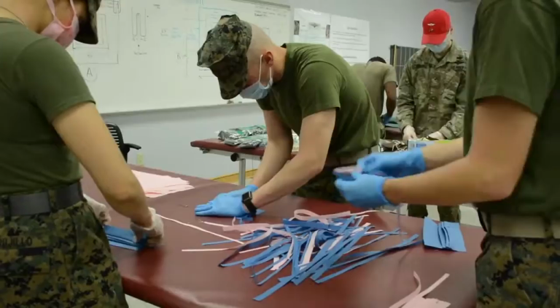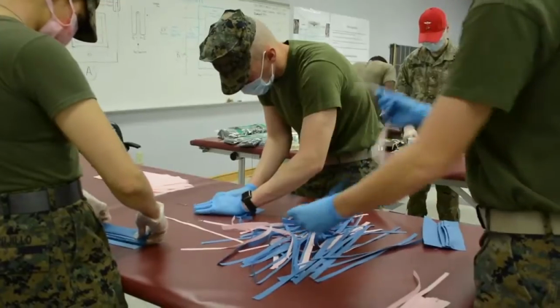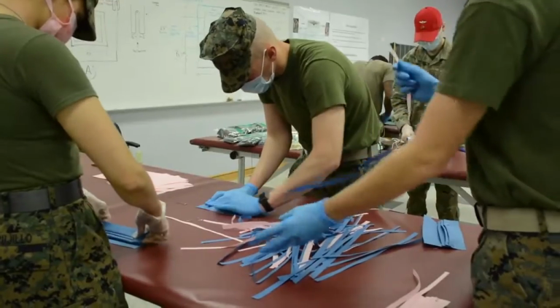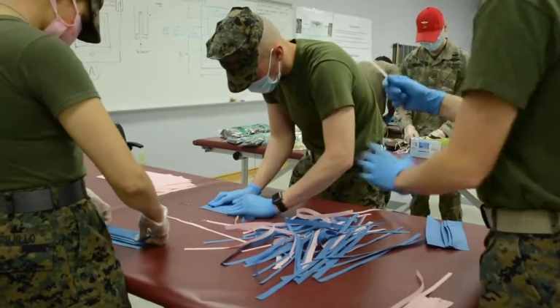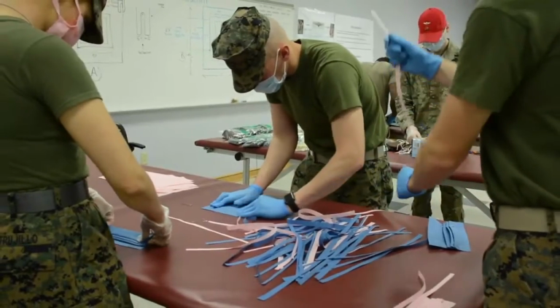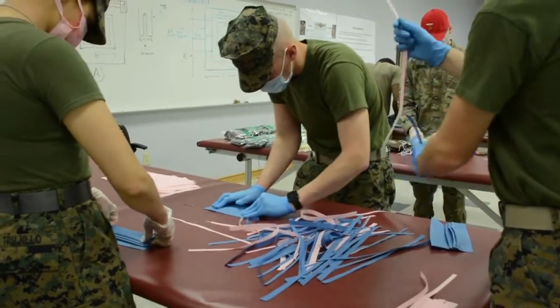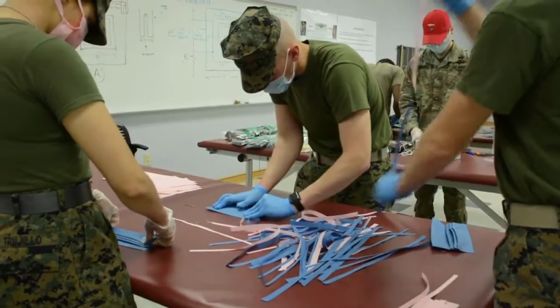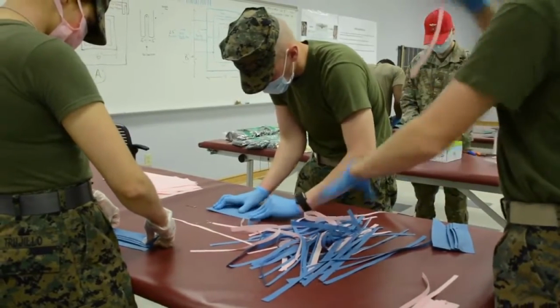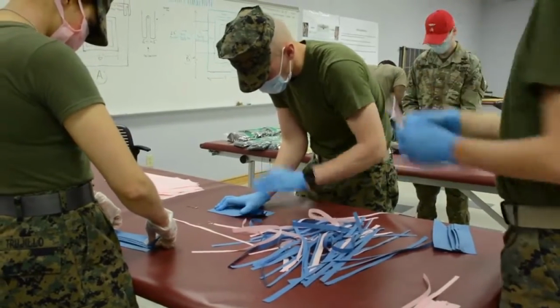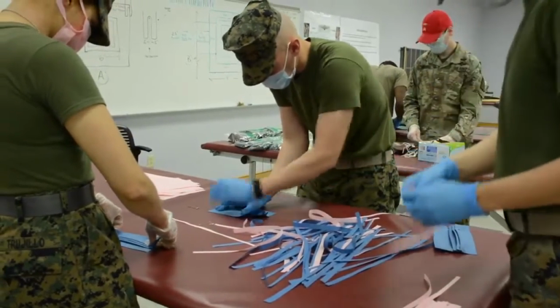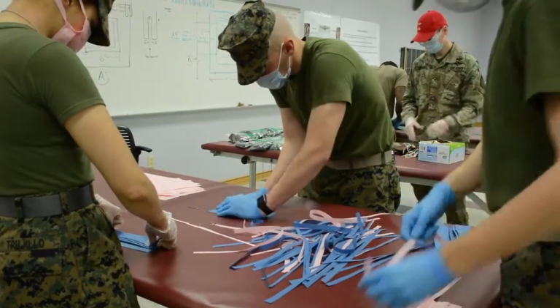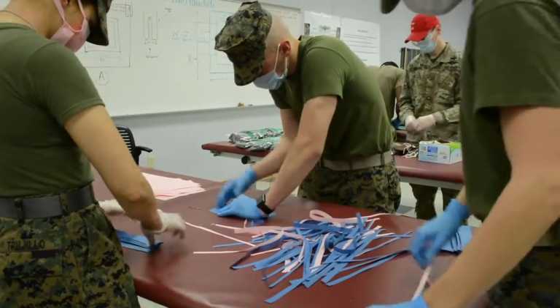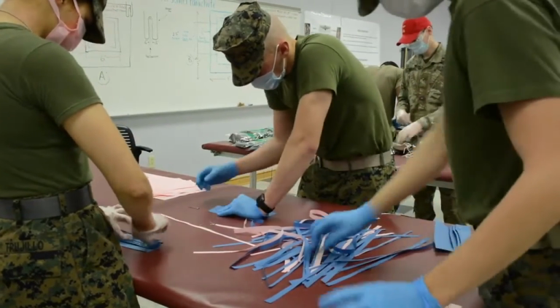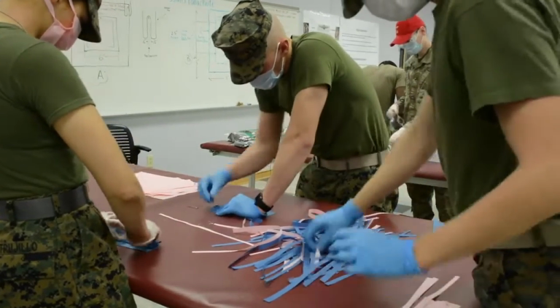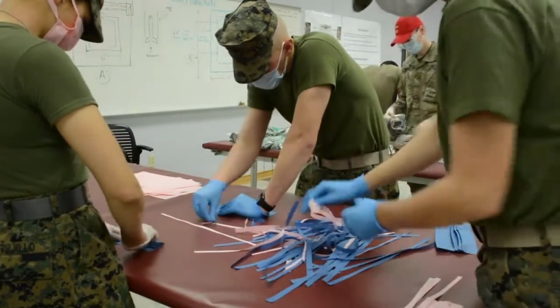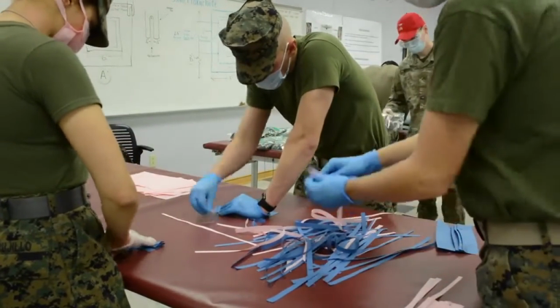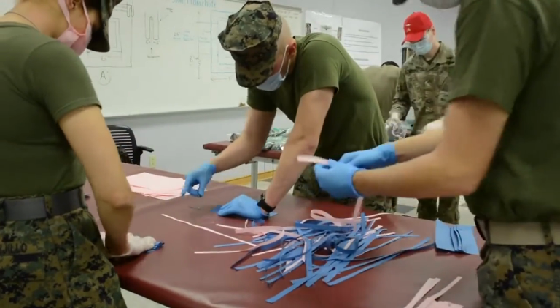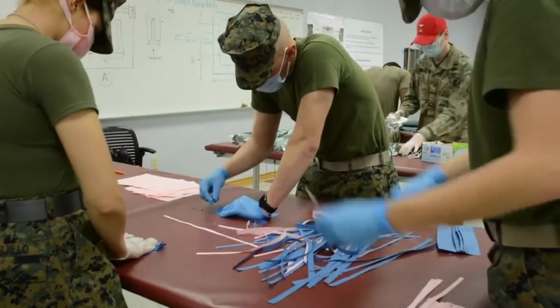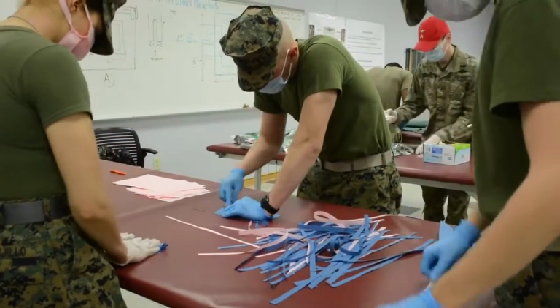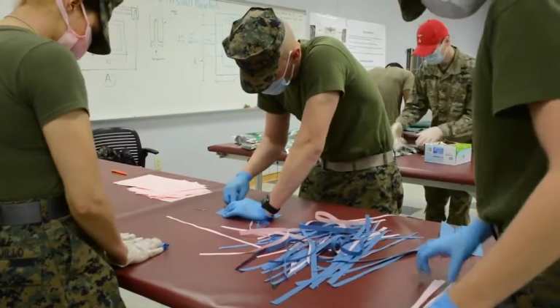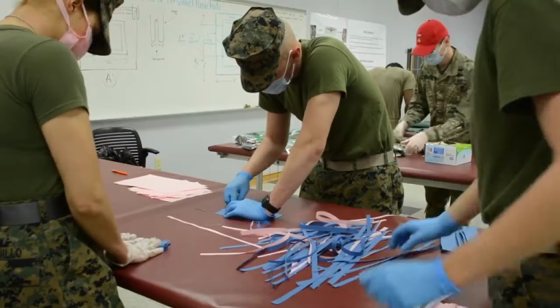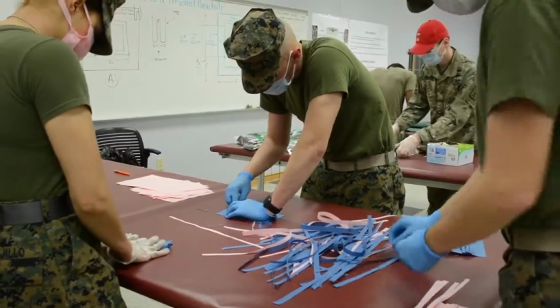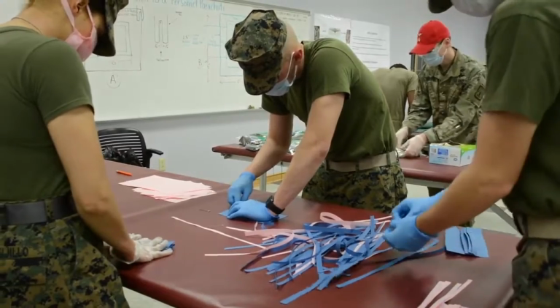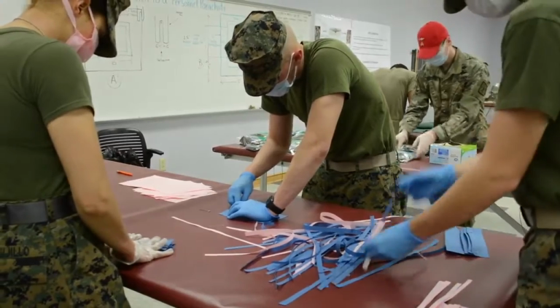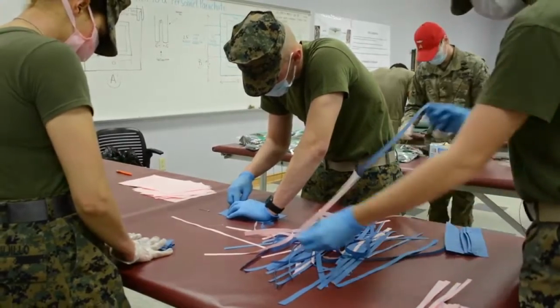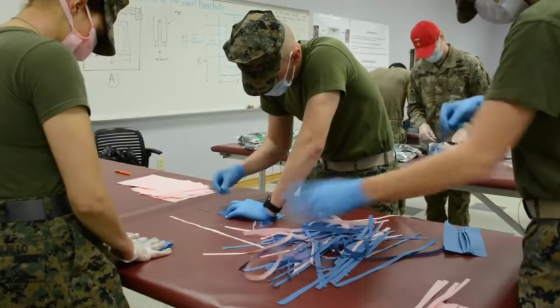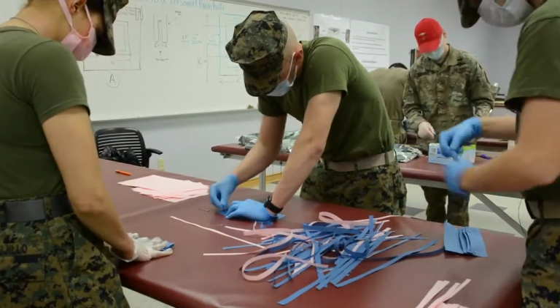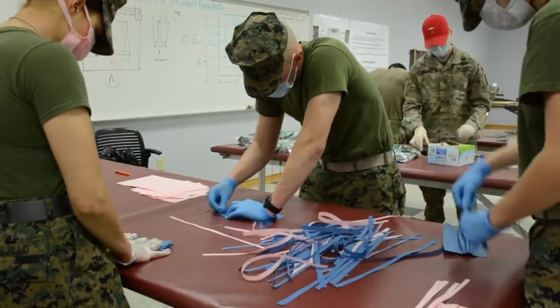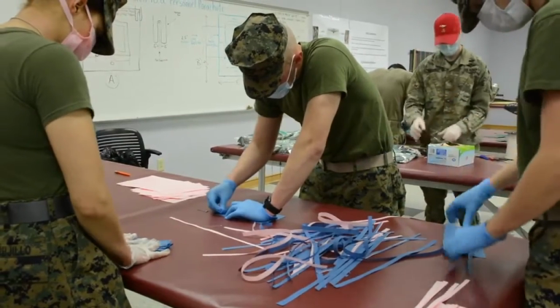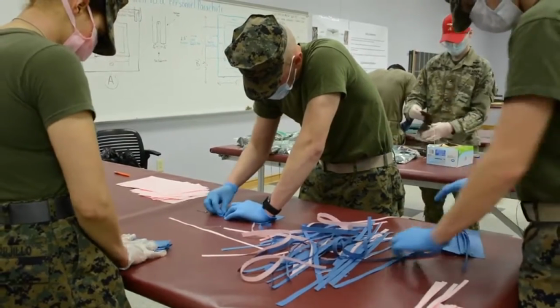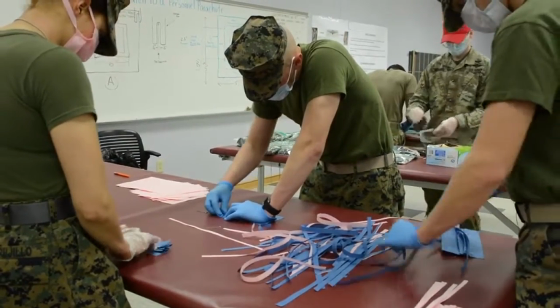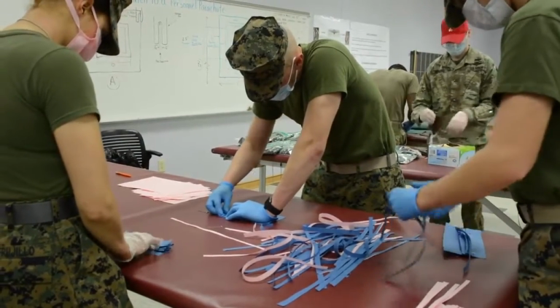At this station, they'll create the straps that go around the mask. This will help you put it around your head and behind your neck as well.